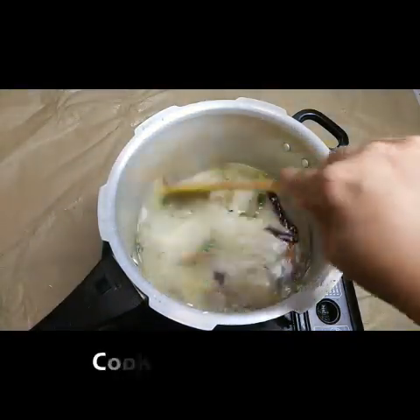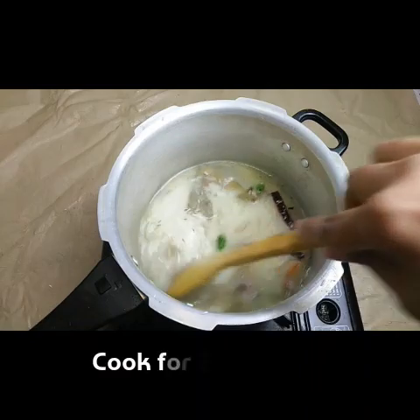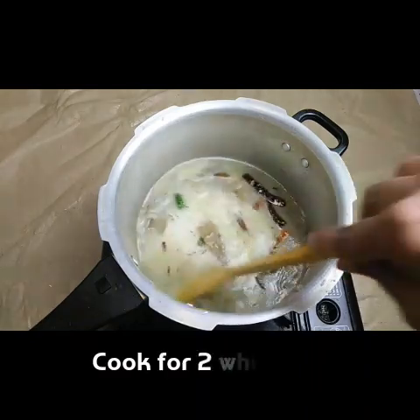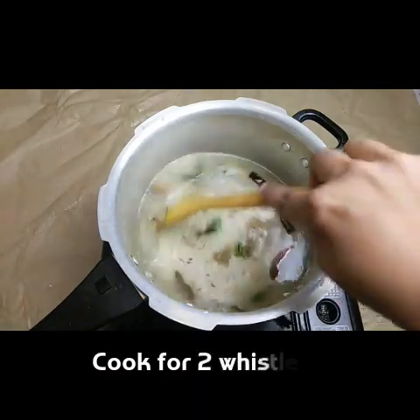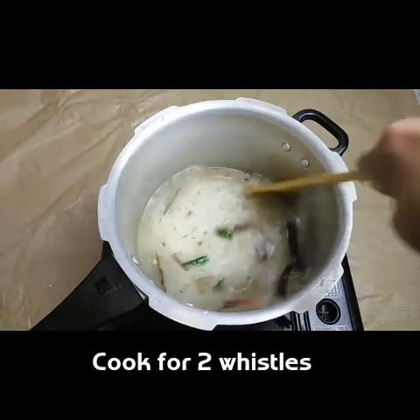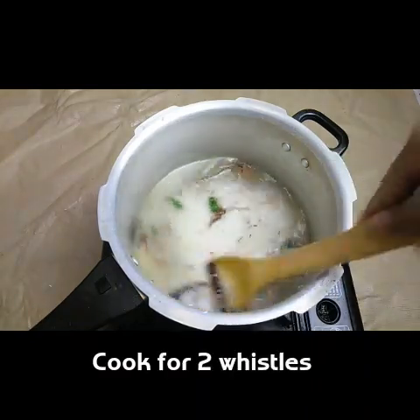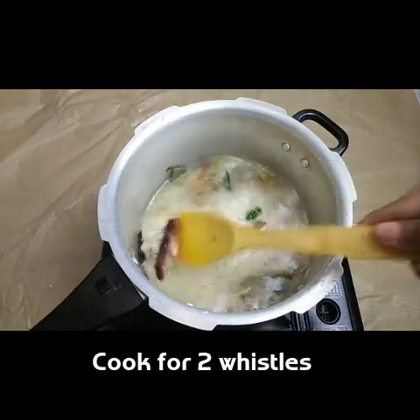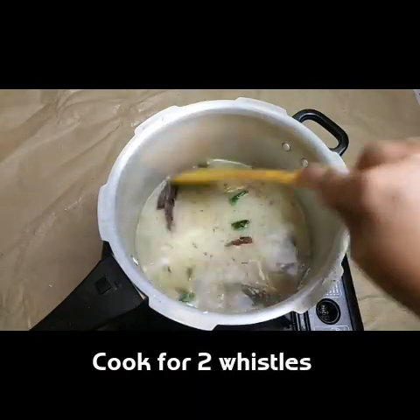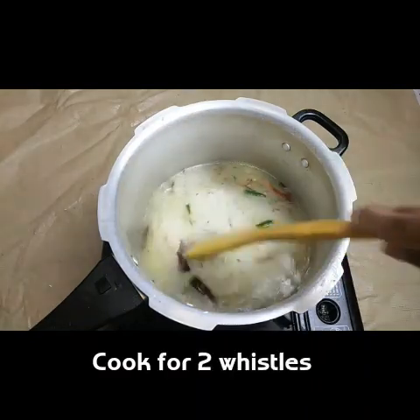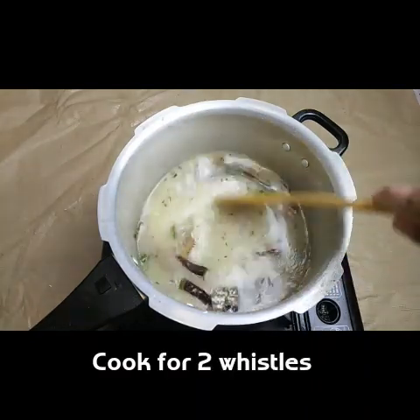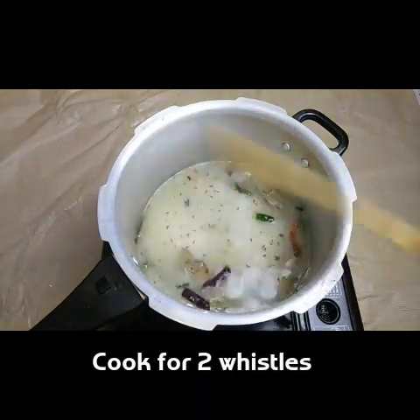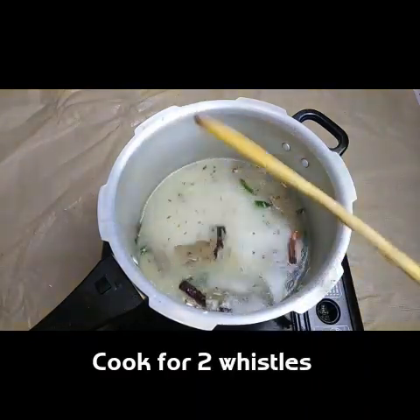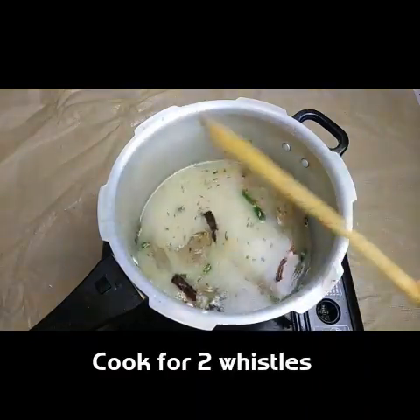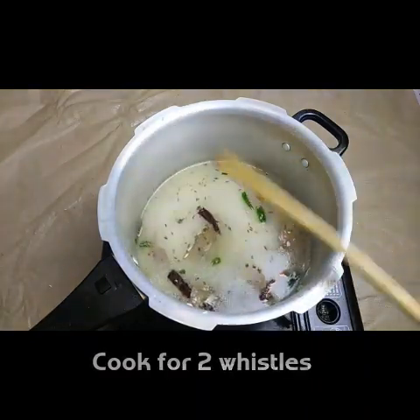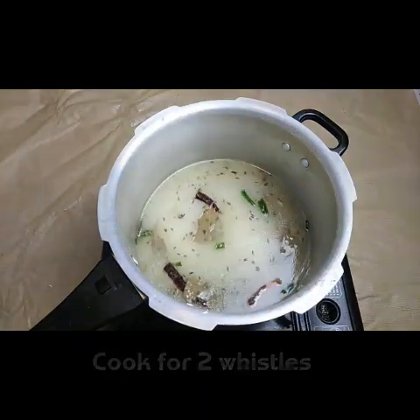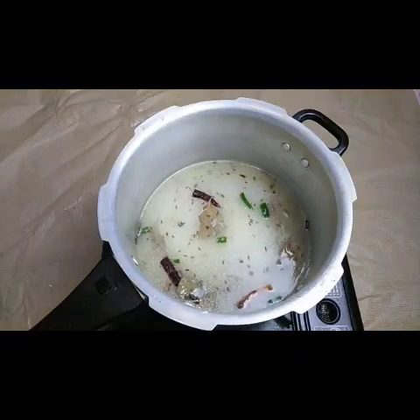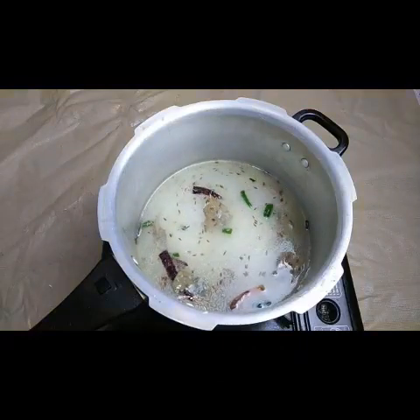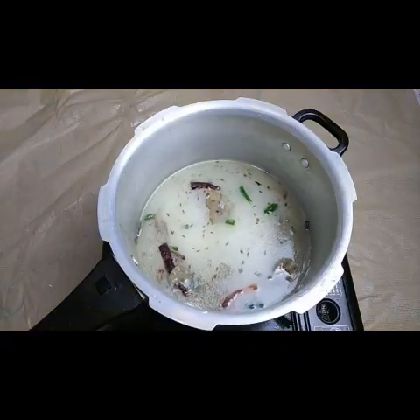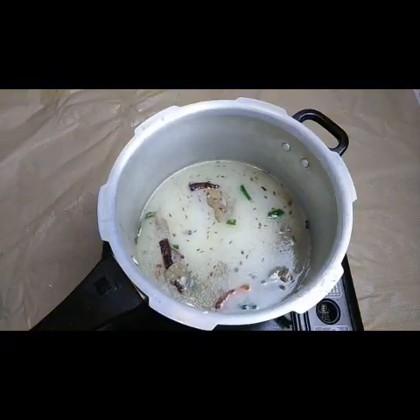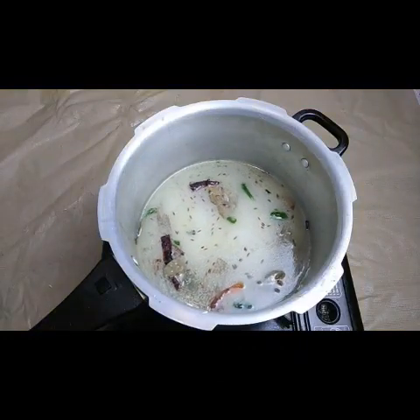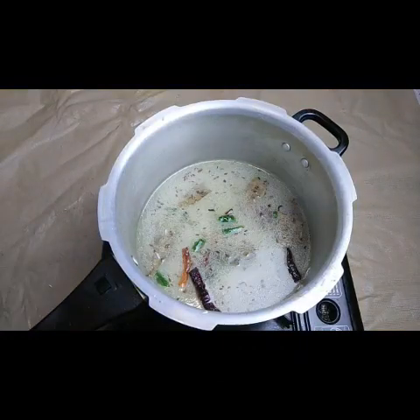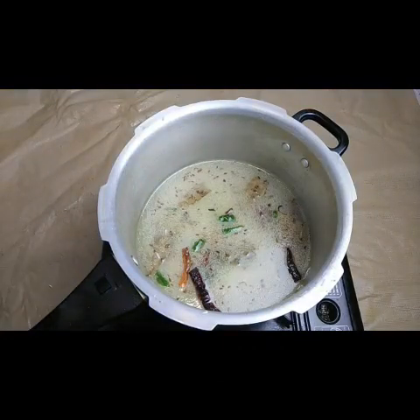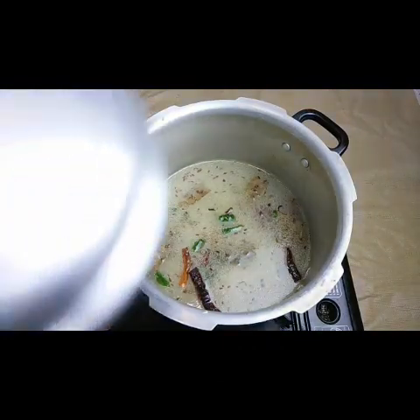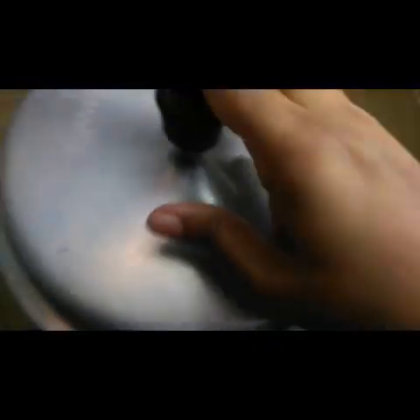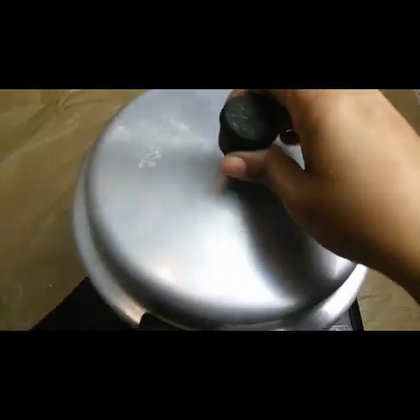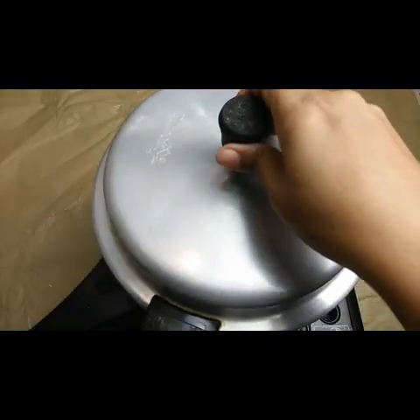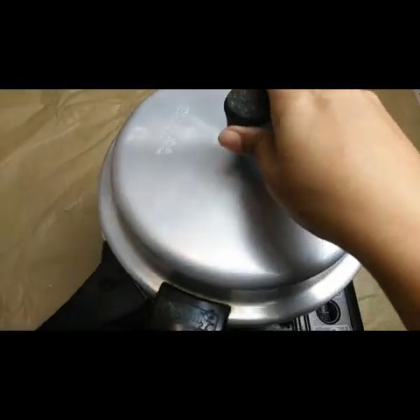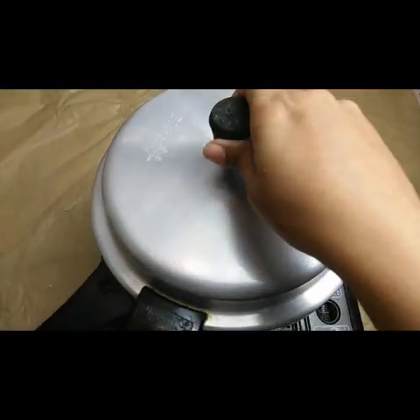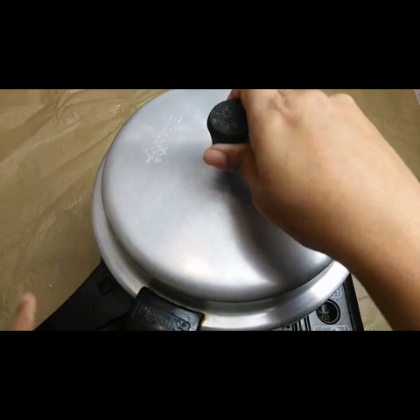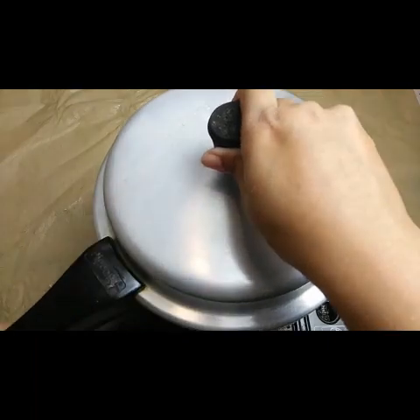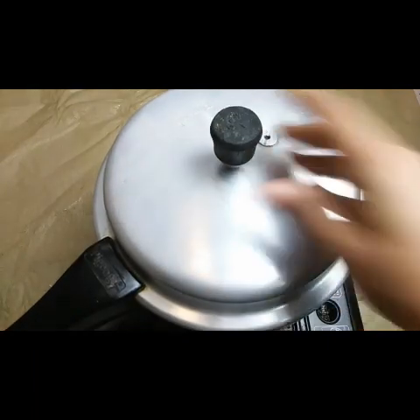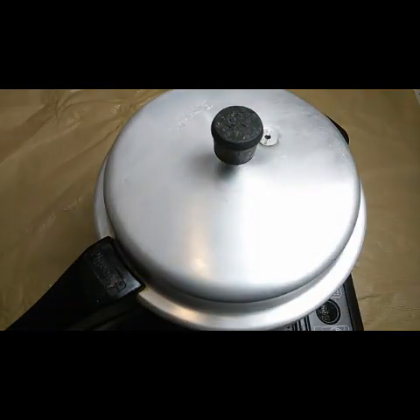Two whistles is enough - more than enough. I'm going to cover this and let it cook for two whistles.